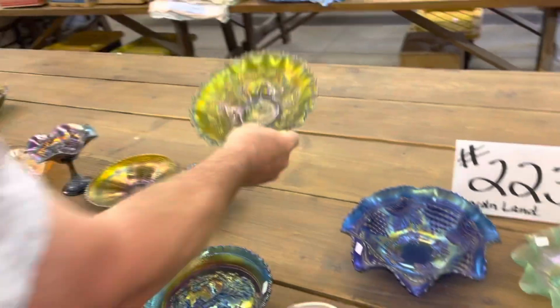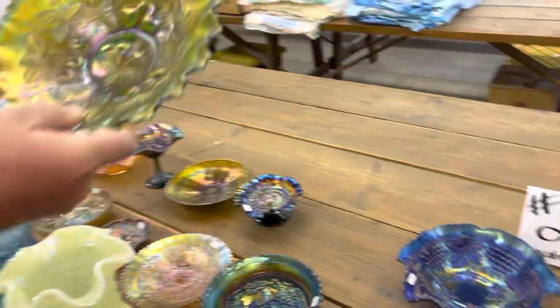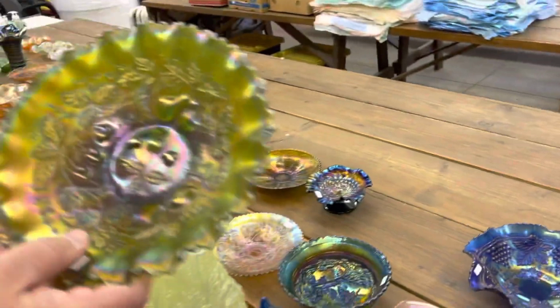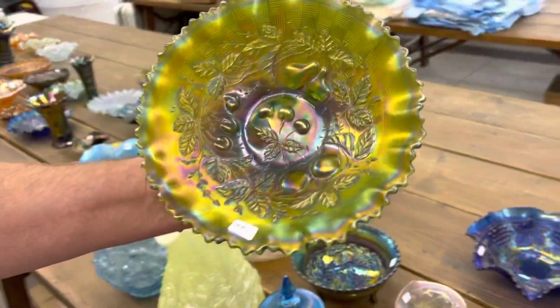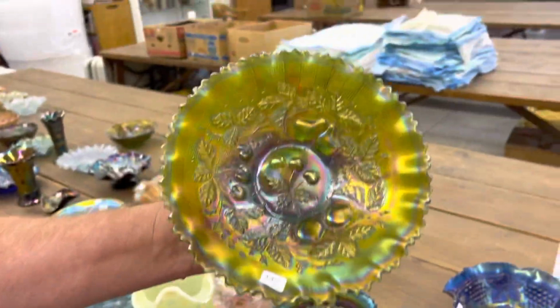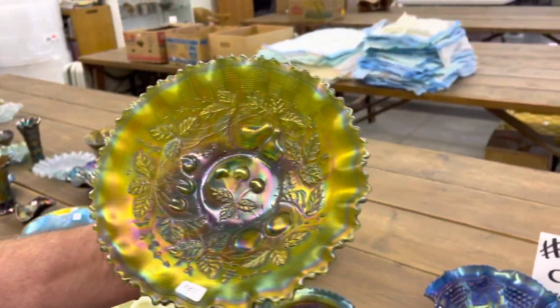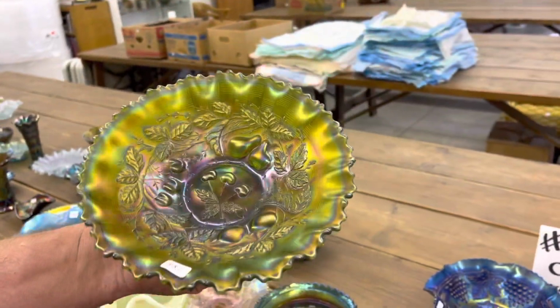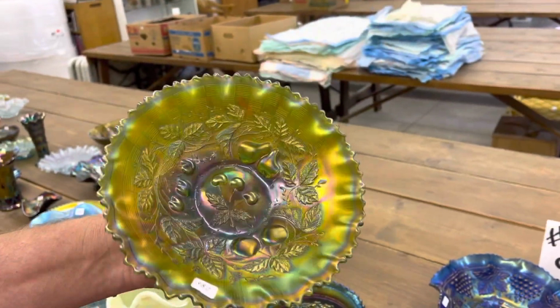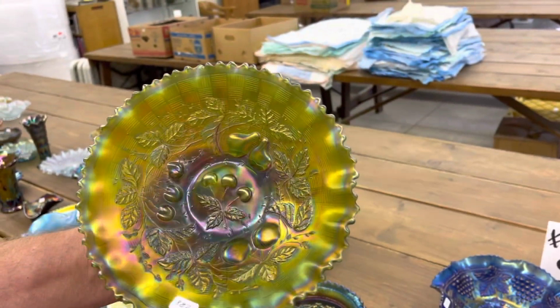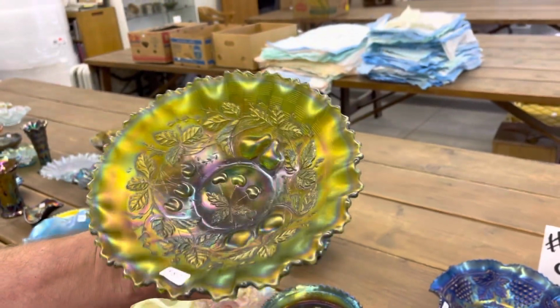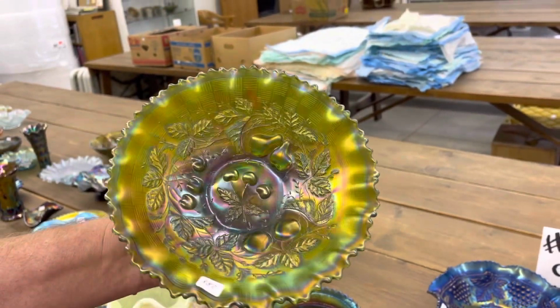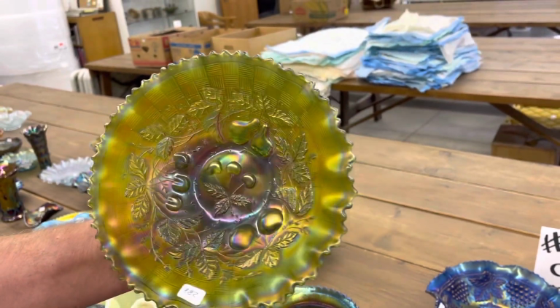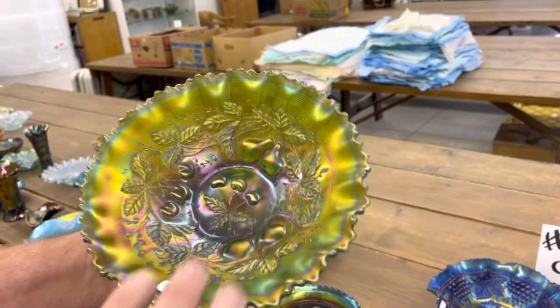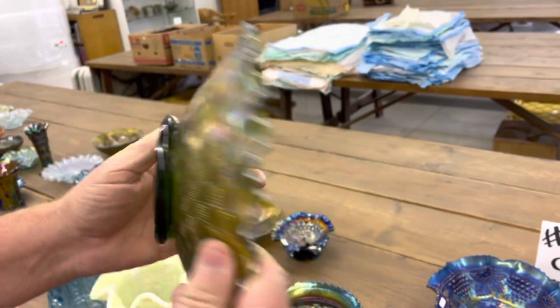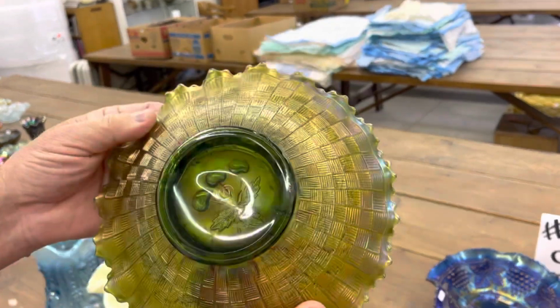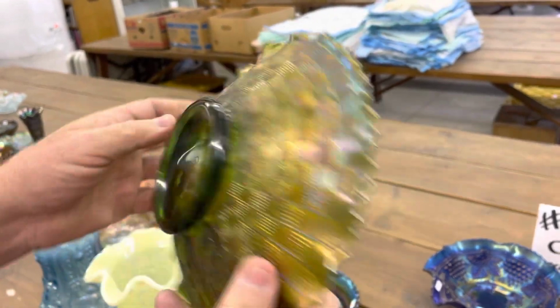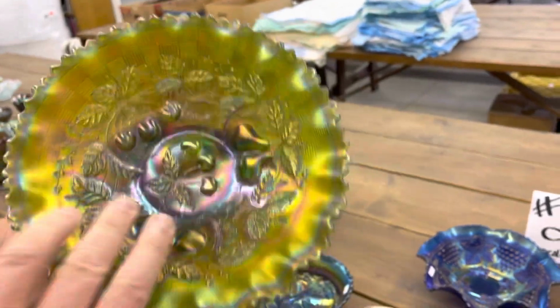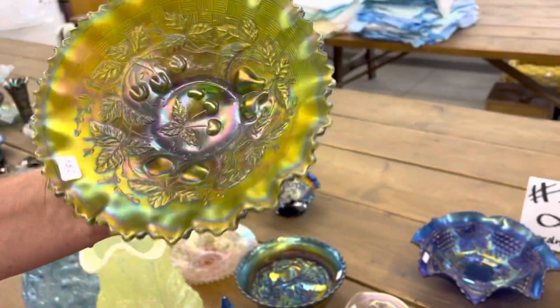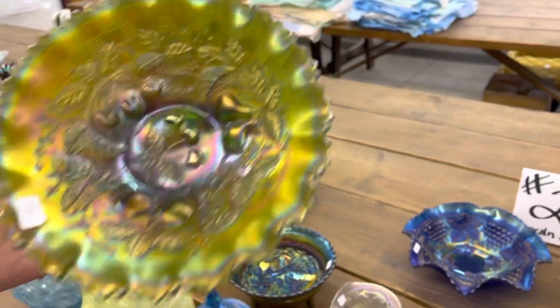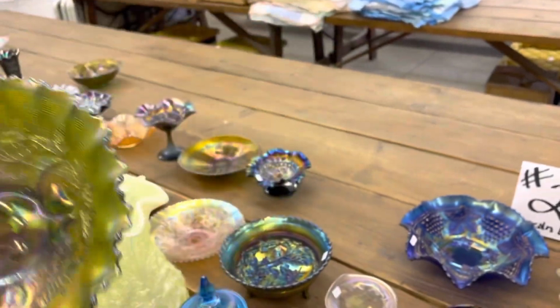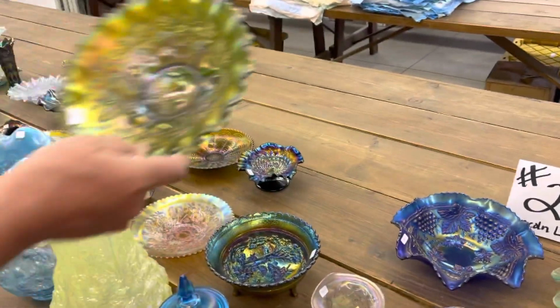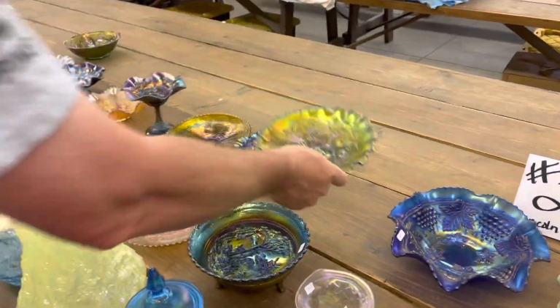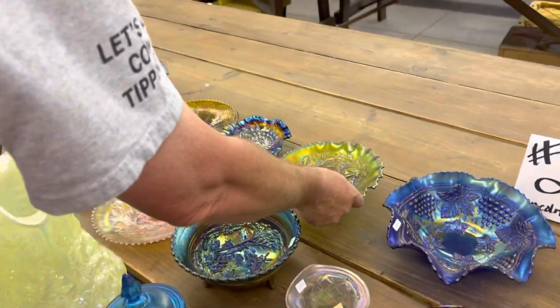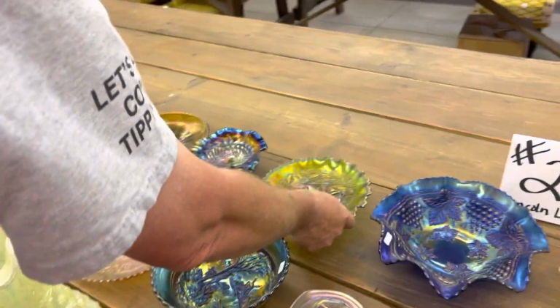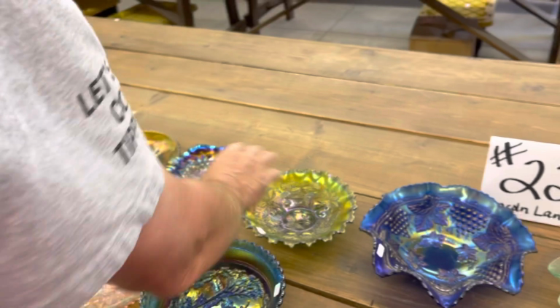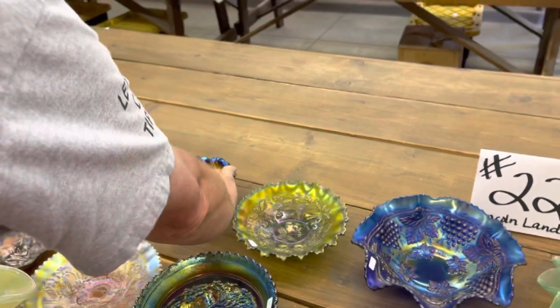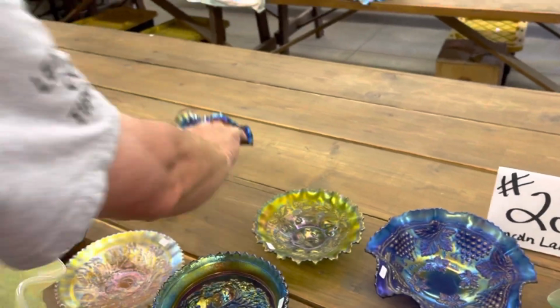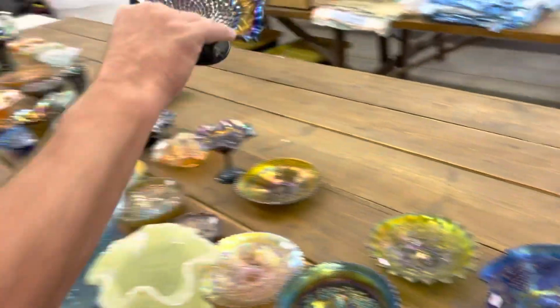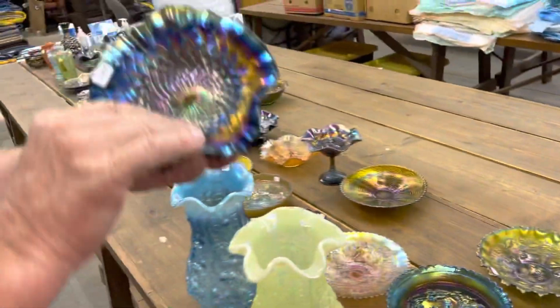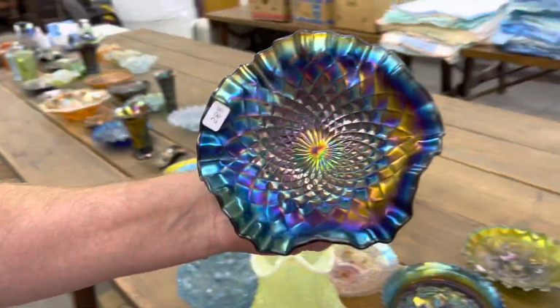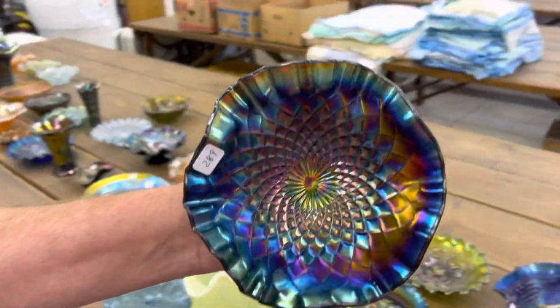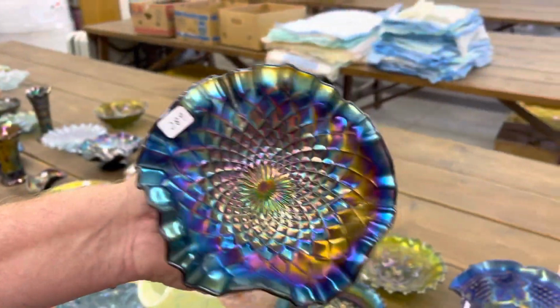Here's a three-fruits bowl in pie crust edge. Green. Basket-weed back. Beautiful. And here's a beautiful piece — the folding fan compote in purple.